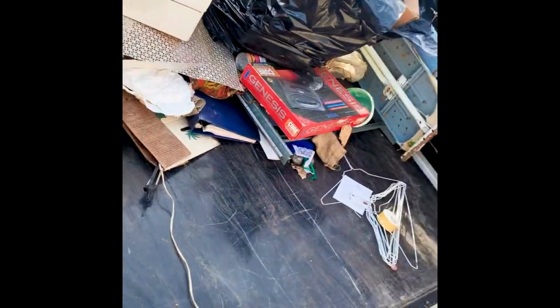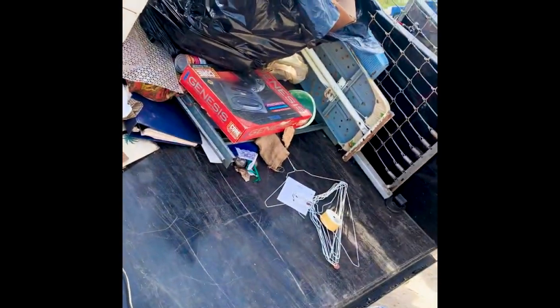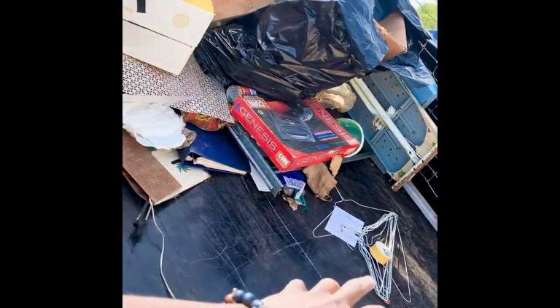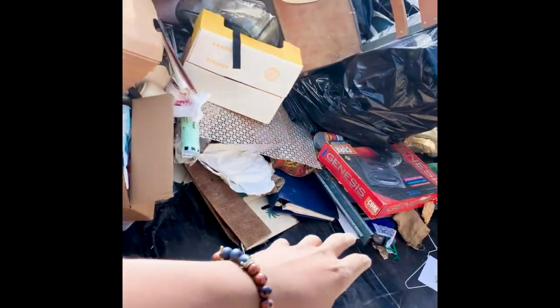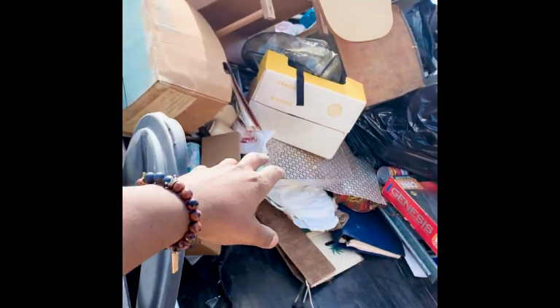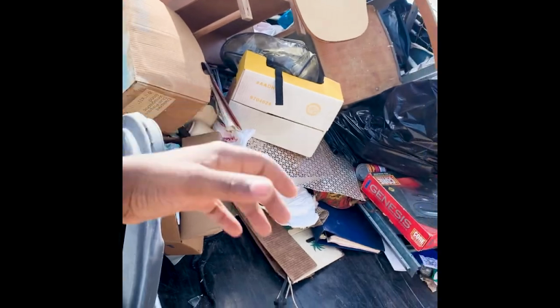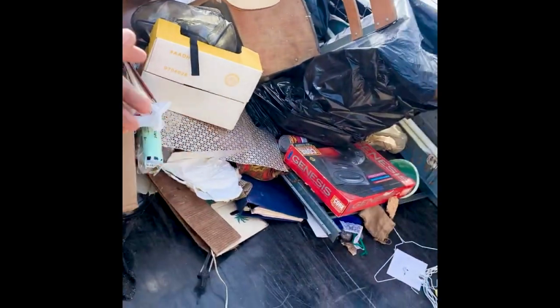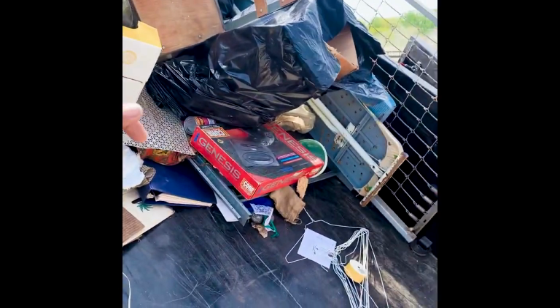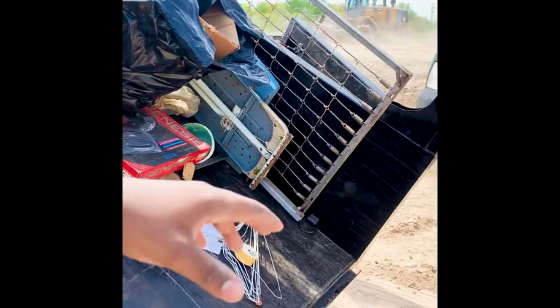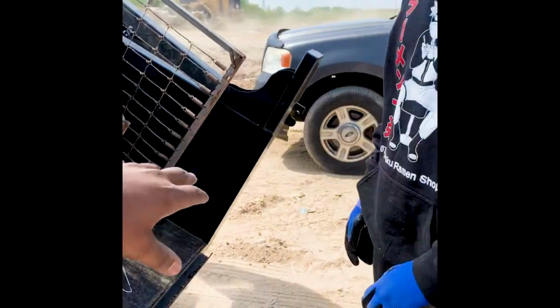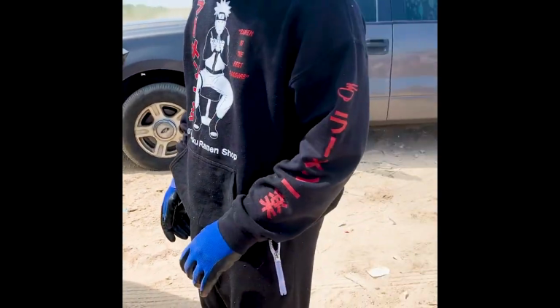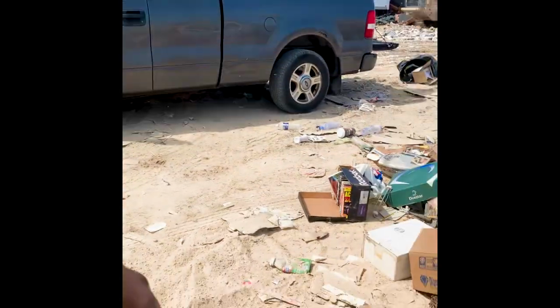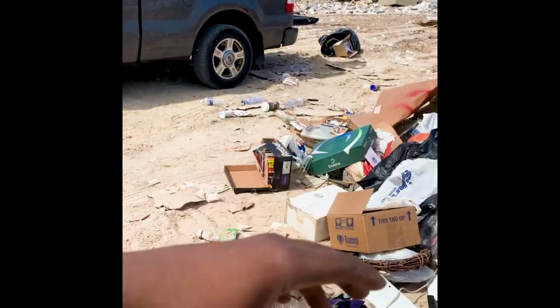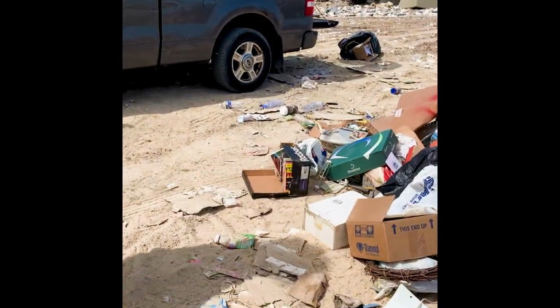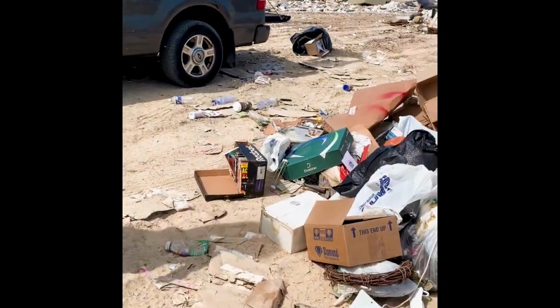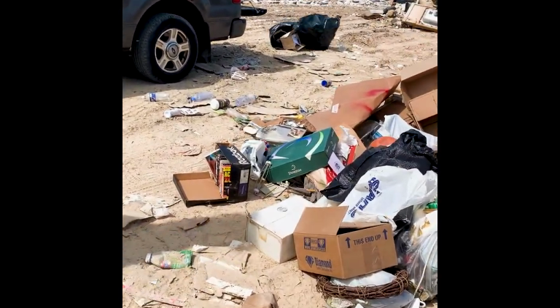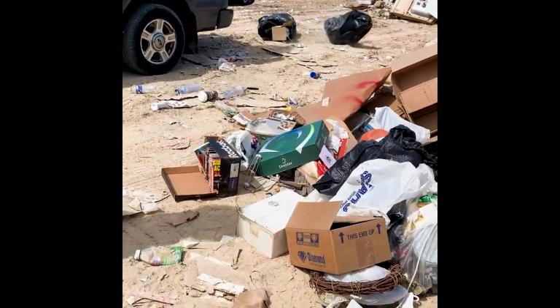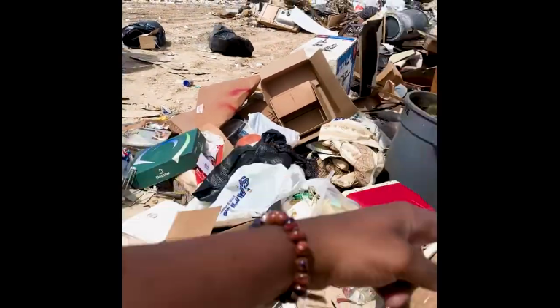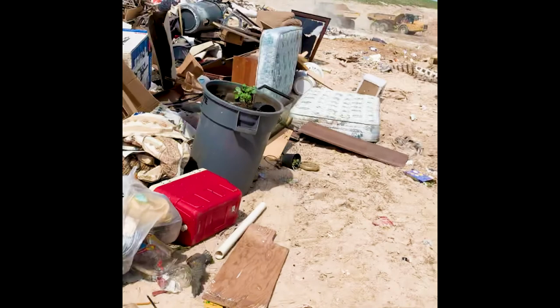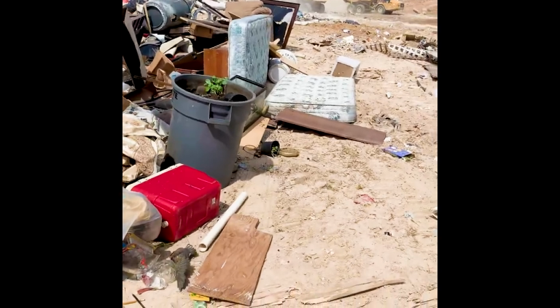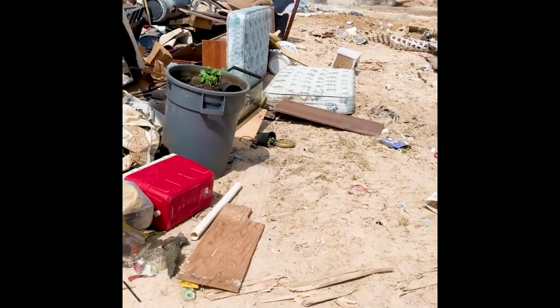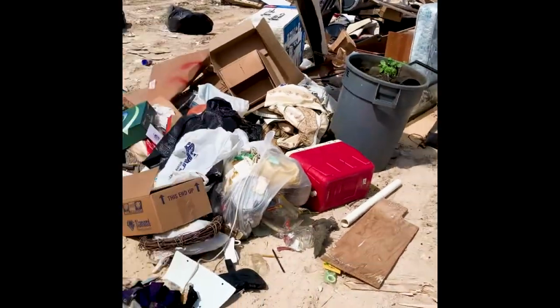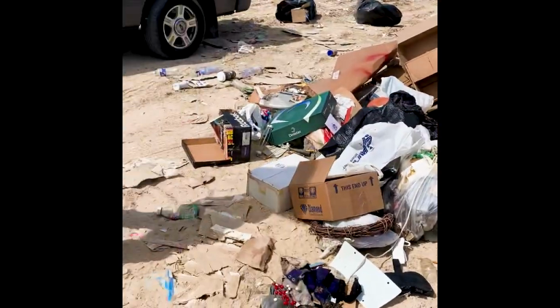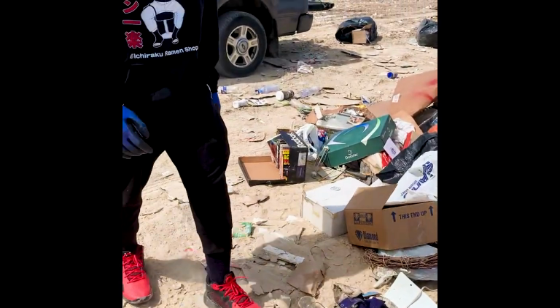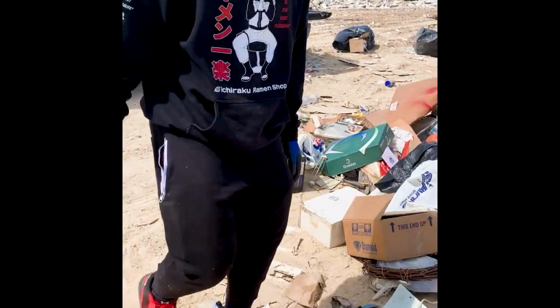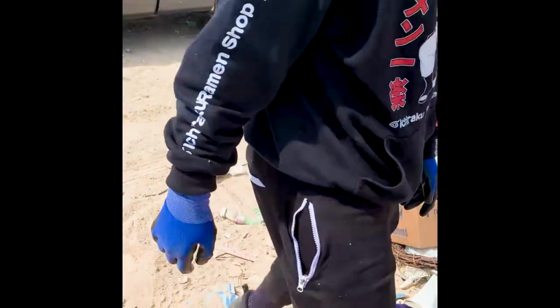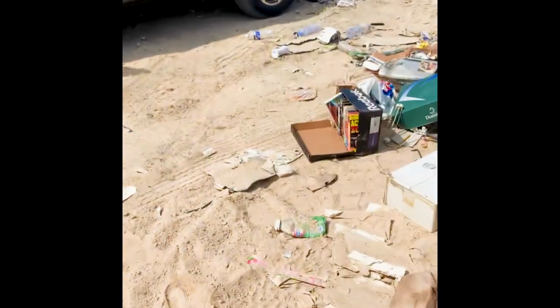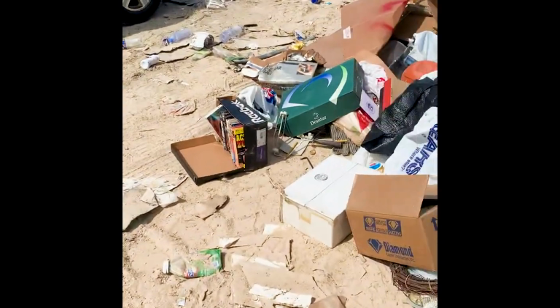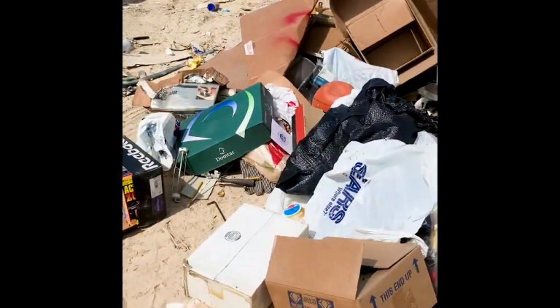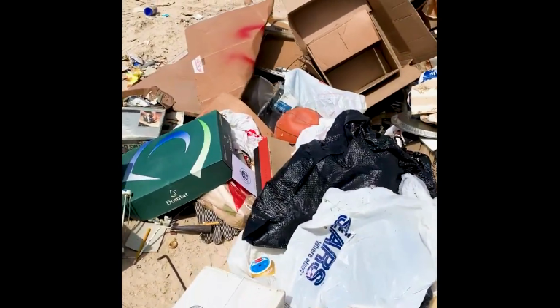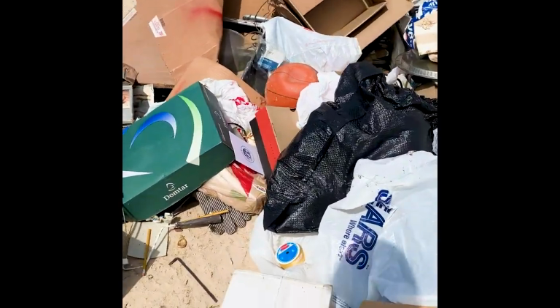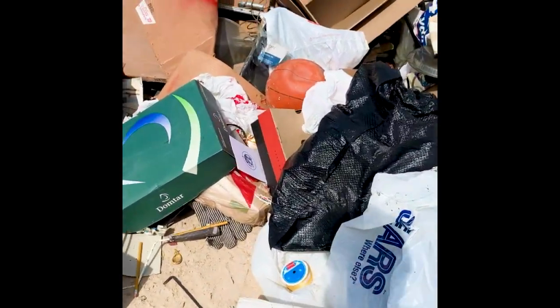I'm going to back up so I can get this stuff out. Just let me know when it comes out — stand right here so you're out of the way of the trucks and stuff.